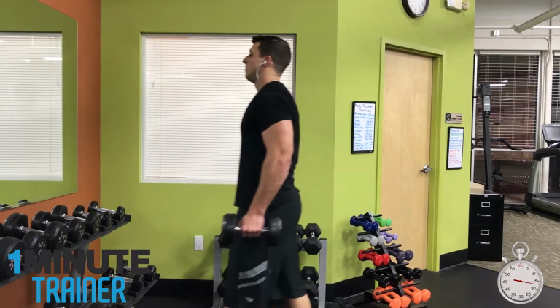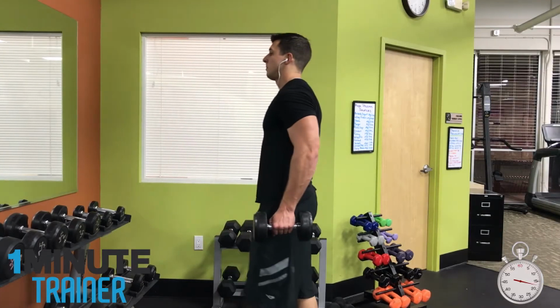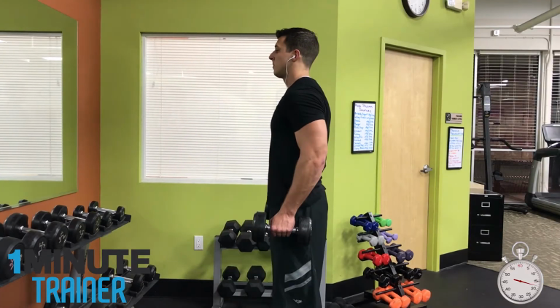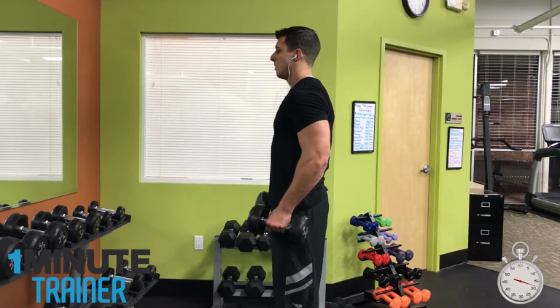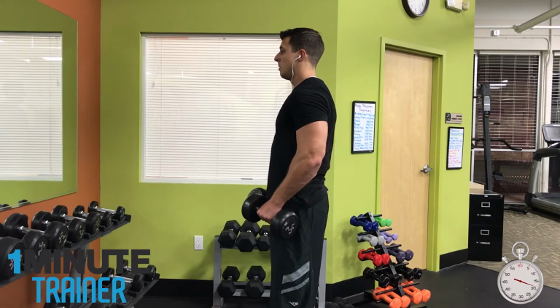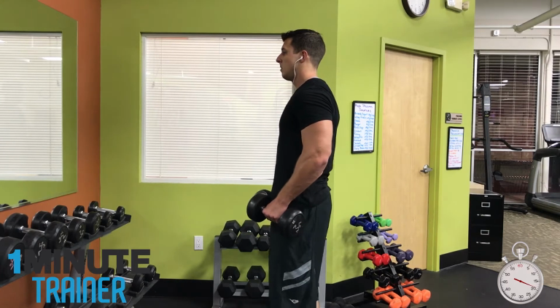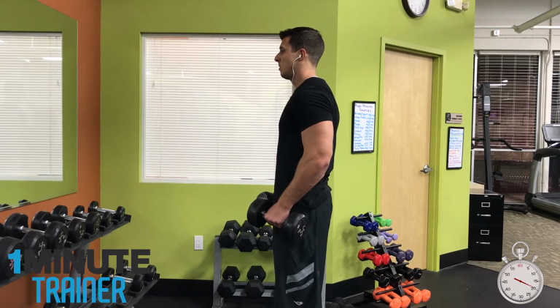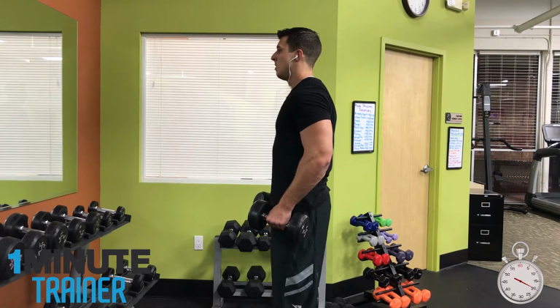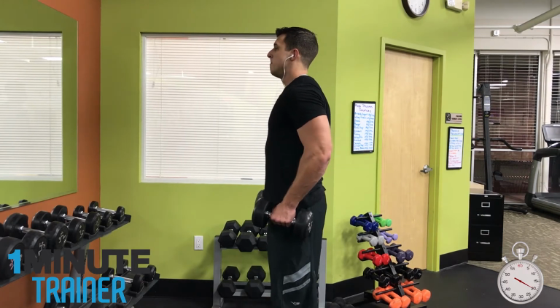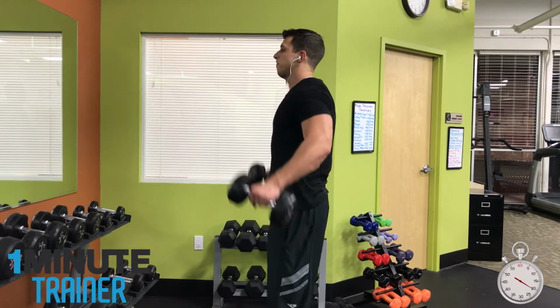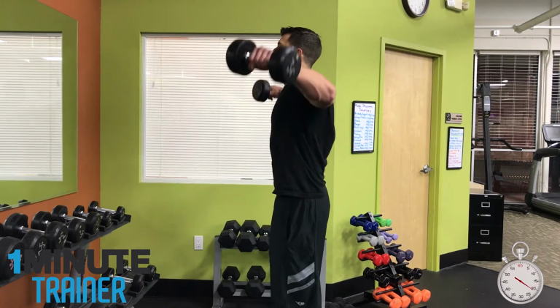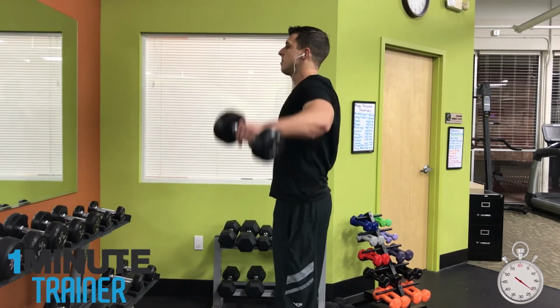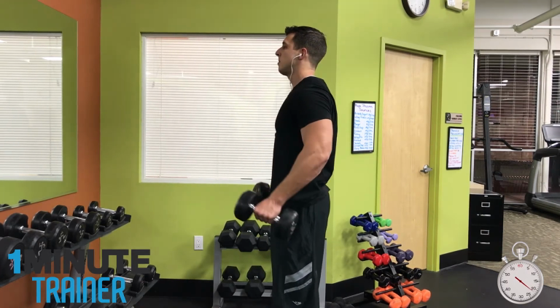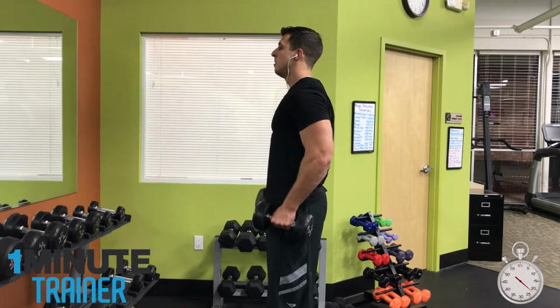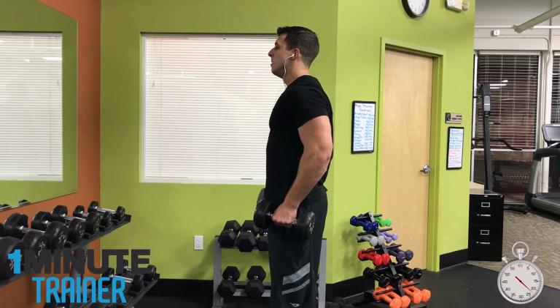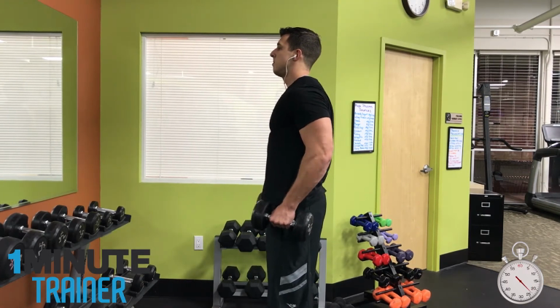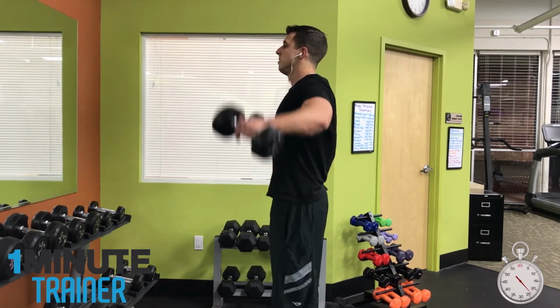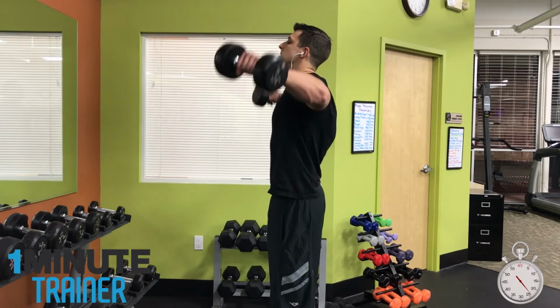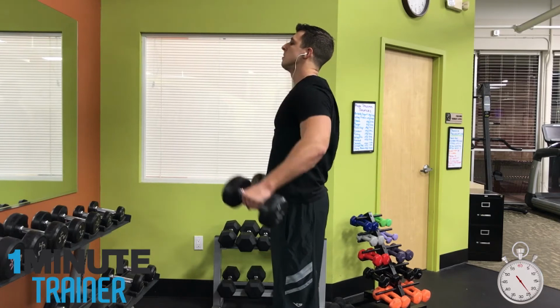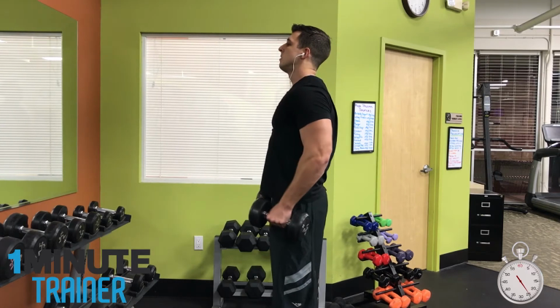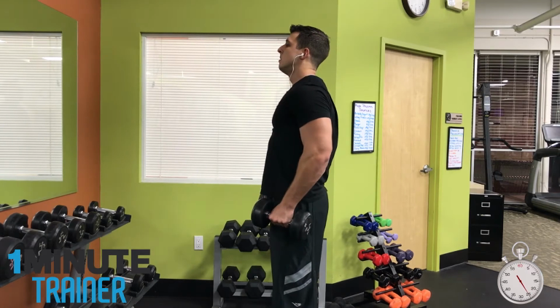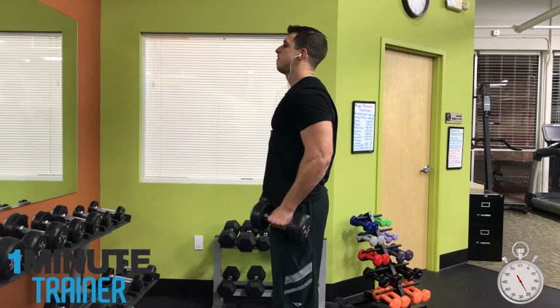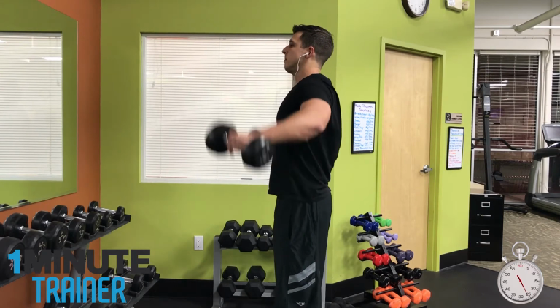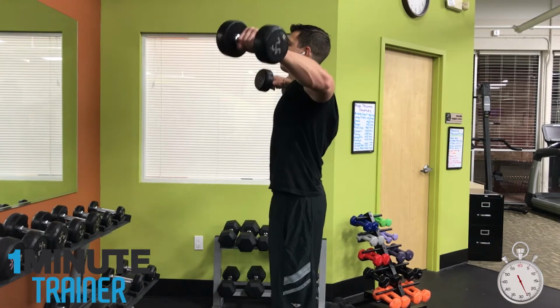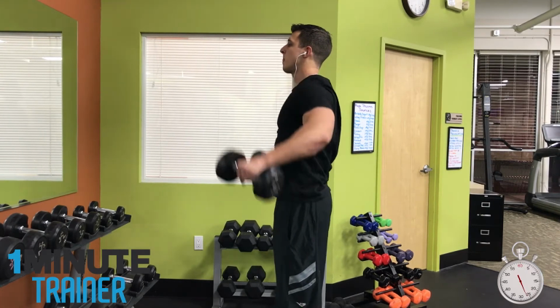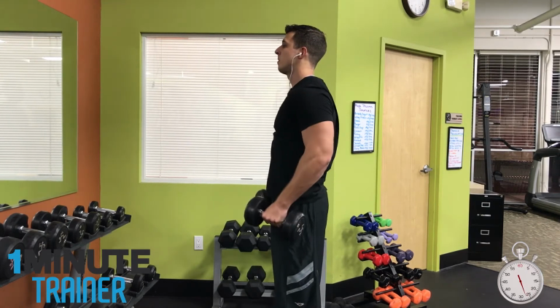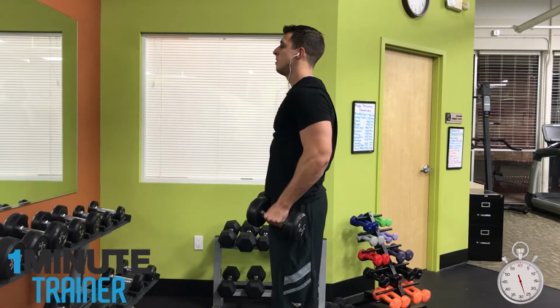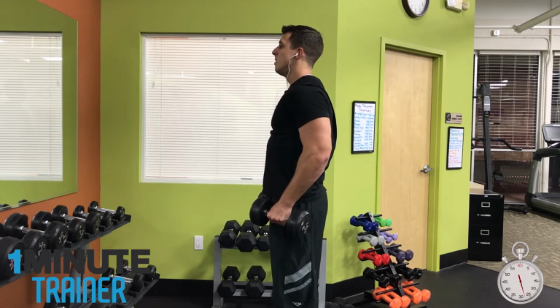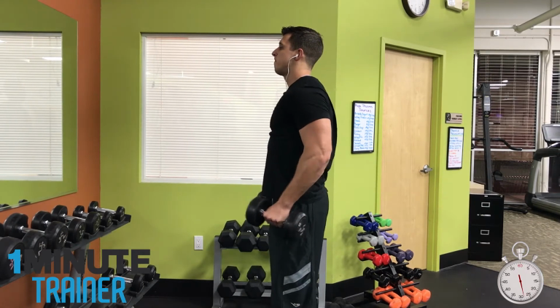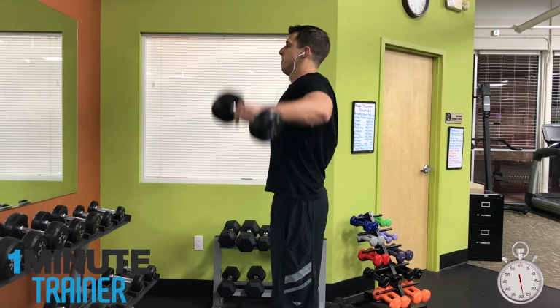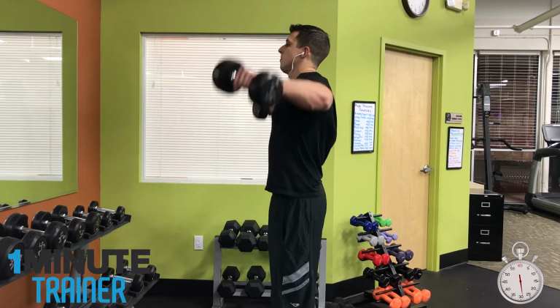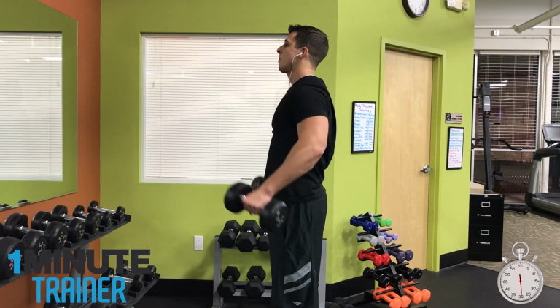You can start with the dumbbells directly by your sides just hanging, or you could start with the dumbbells in front of your body and then move them out to the side. There's really no difference between how you hold the dumbbells.